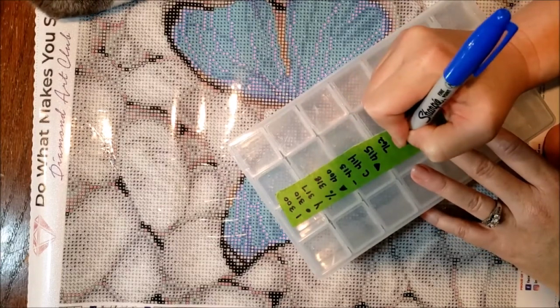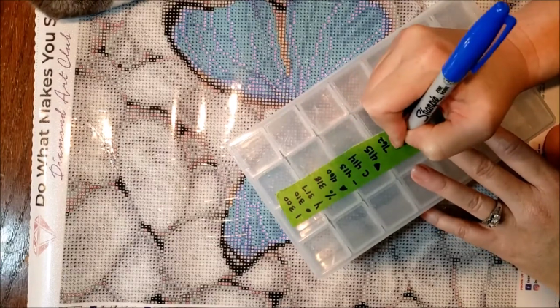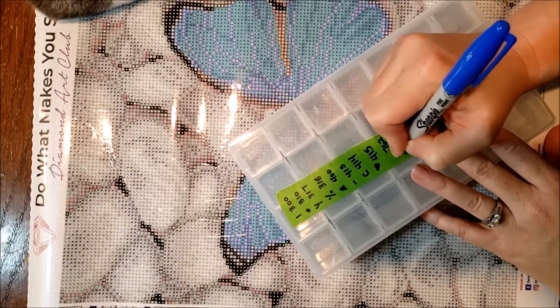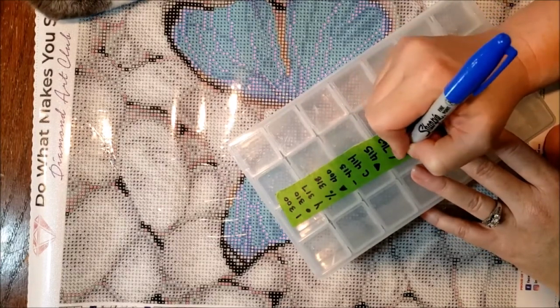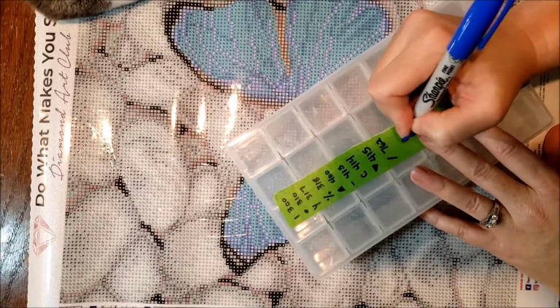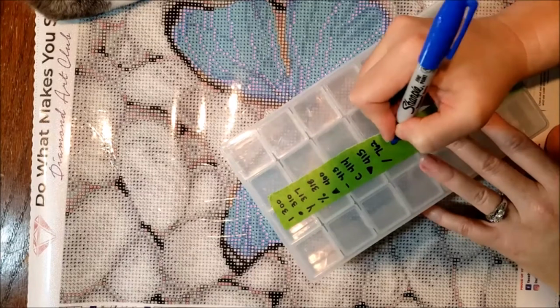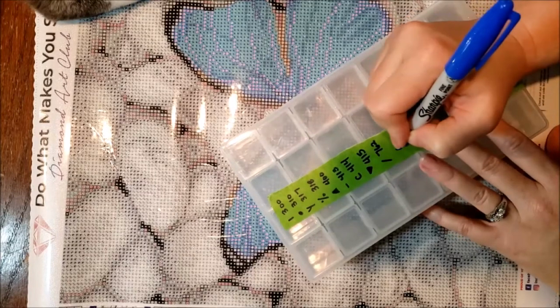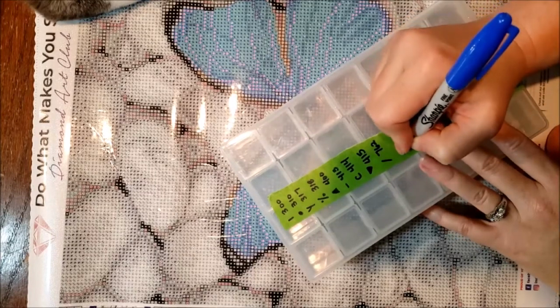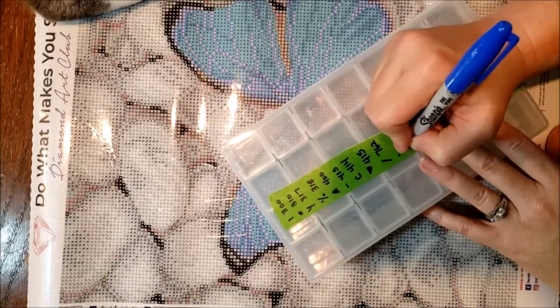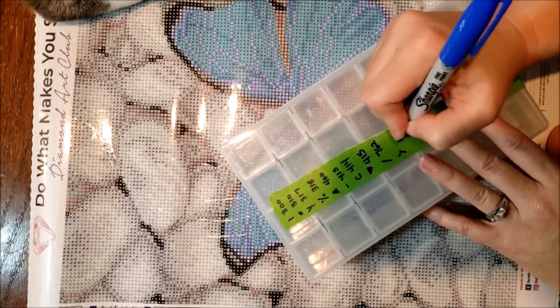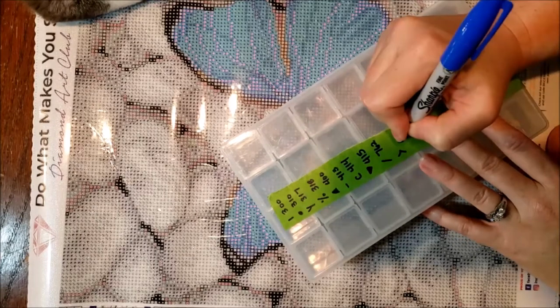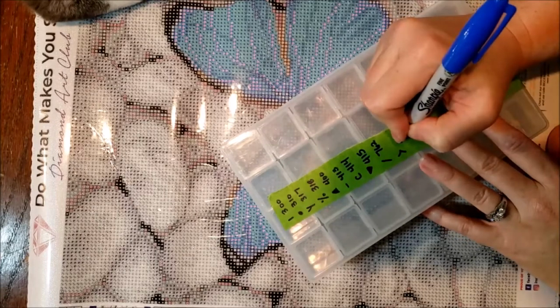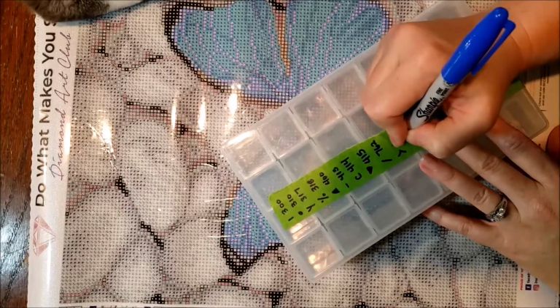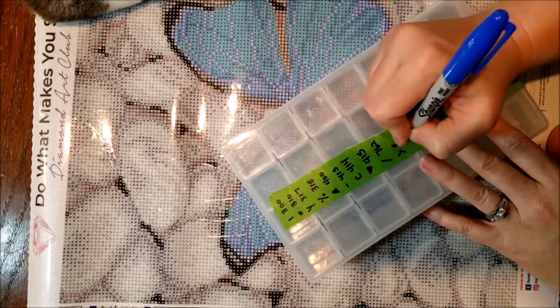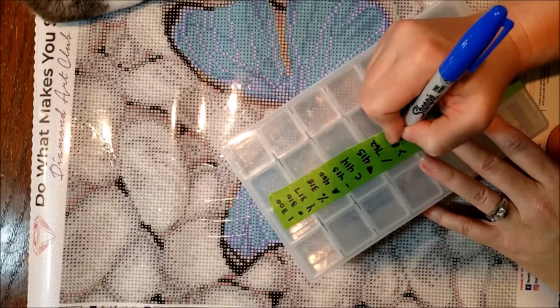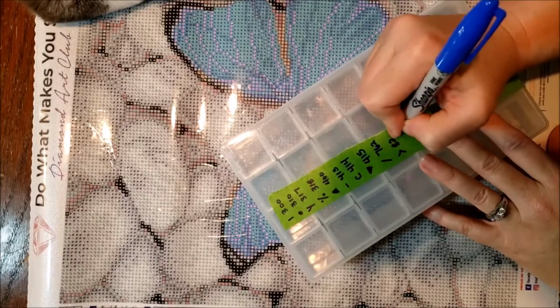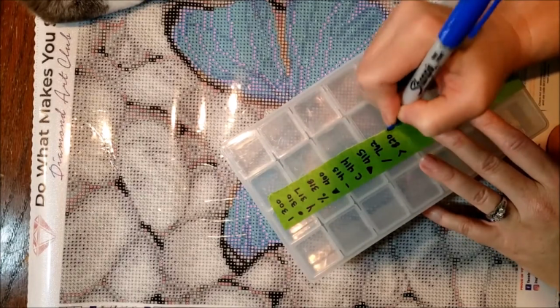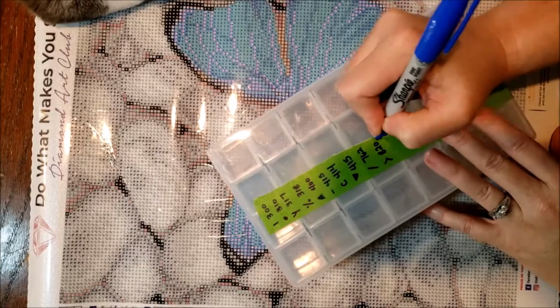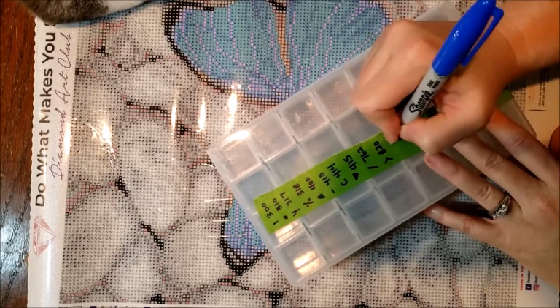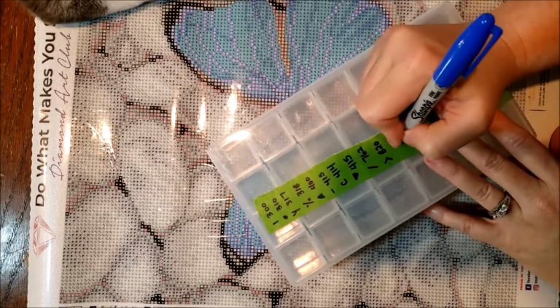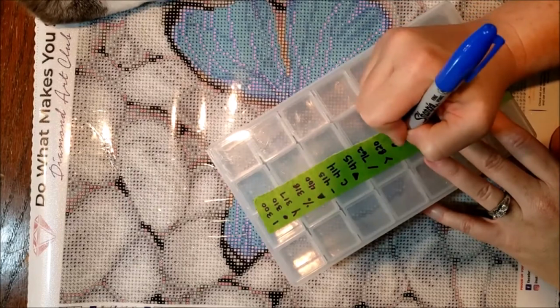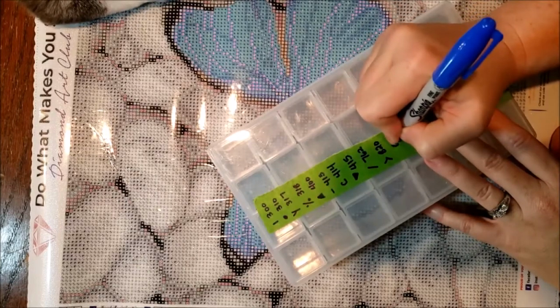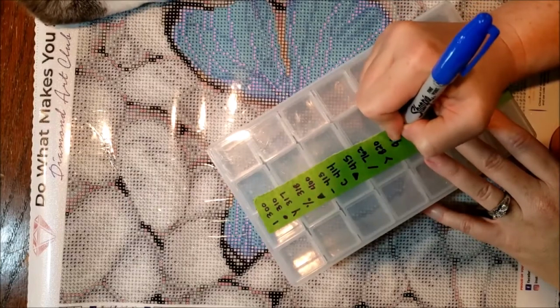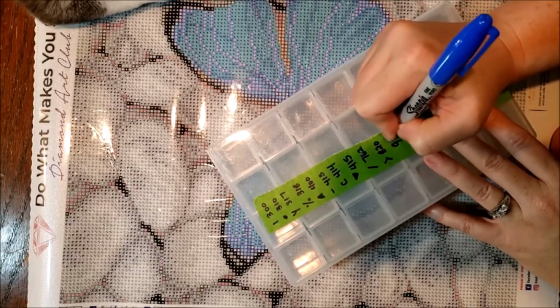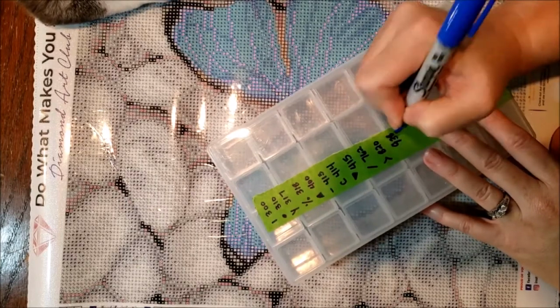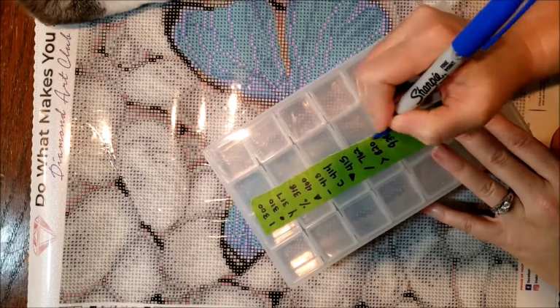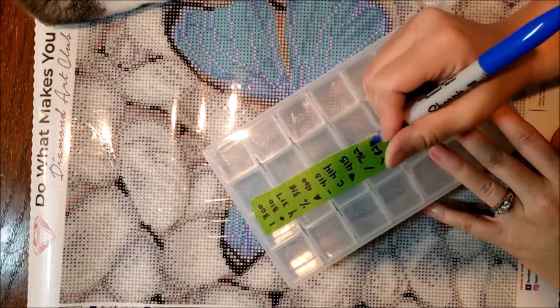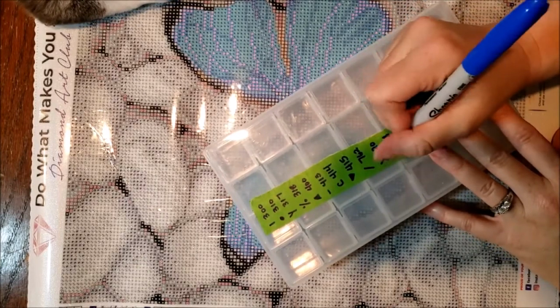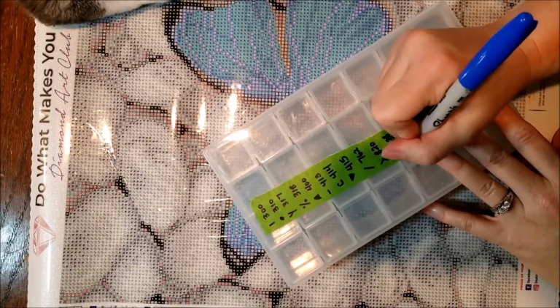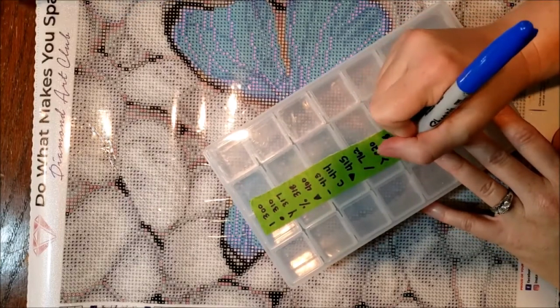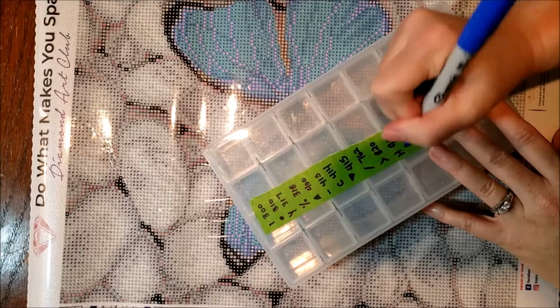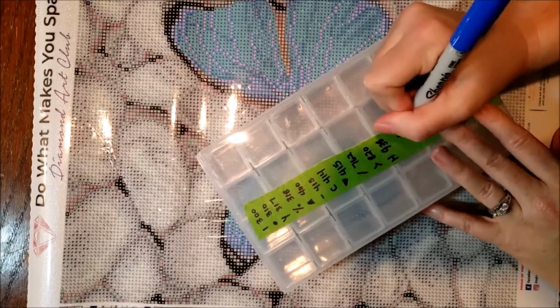I am watching my granddaughter — she's supposed to be taking a nap. So I'm very sorry if y'all hear her in the background crying or whining. She's hopefully going to go to sleep here in a minute.